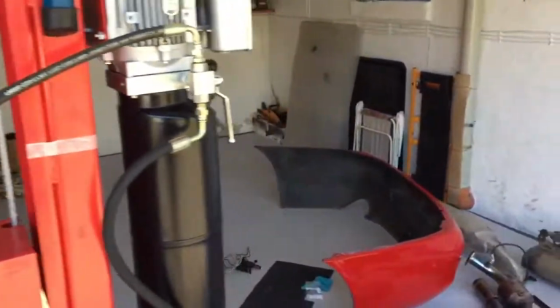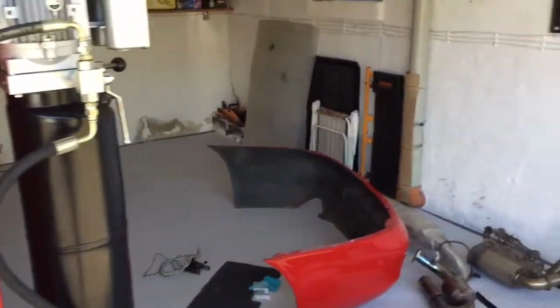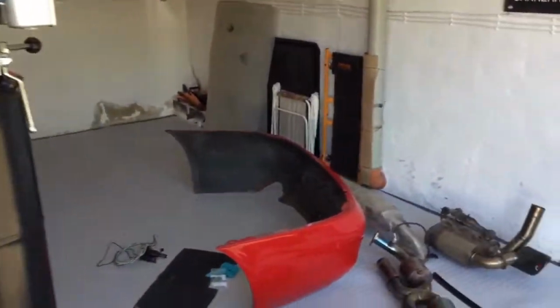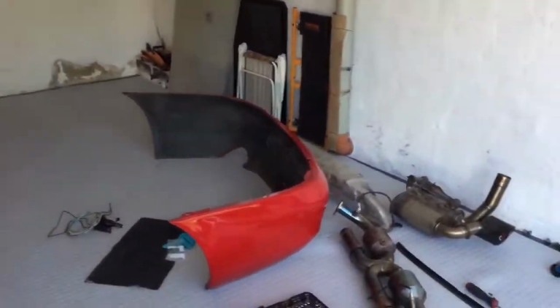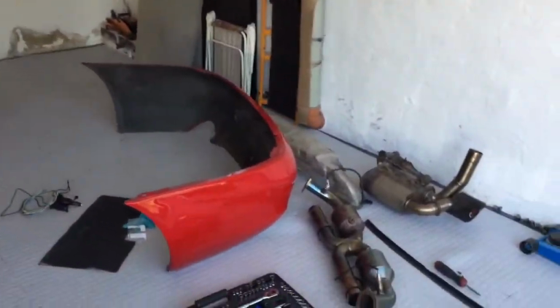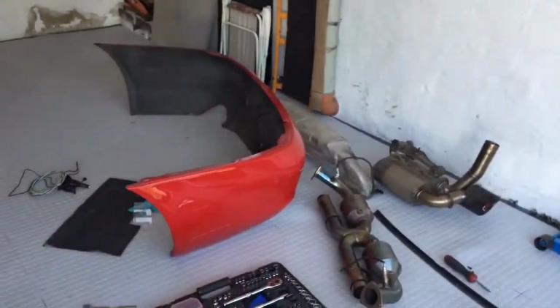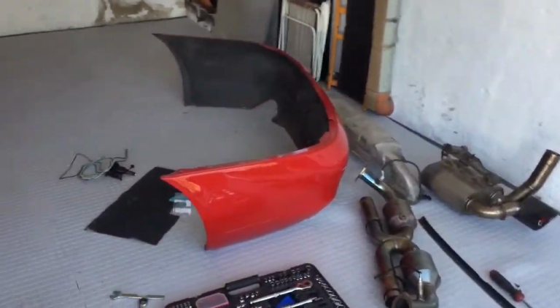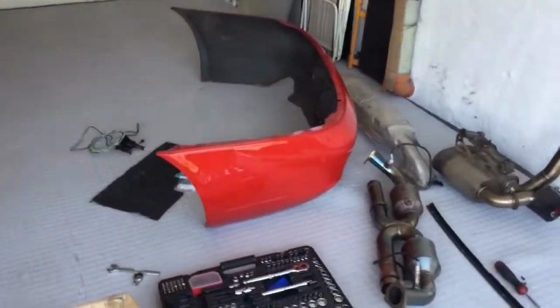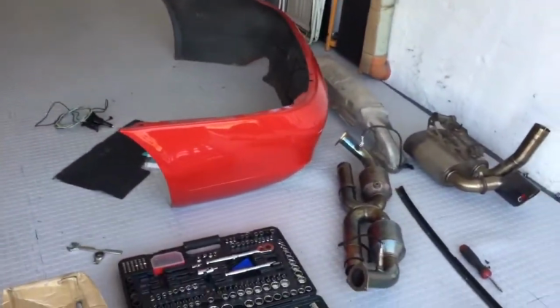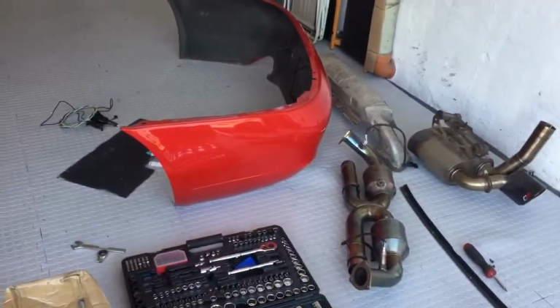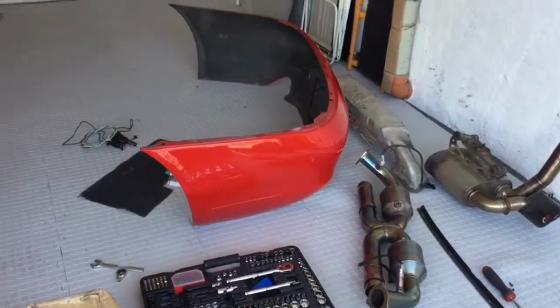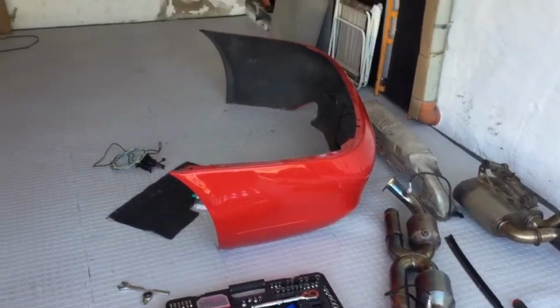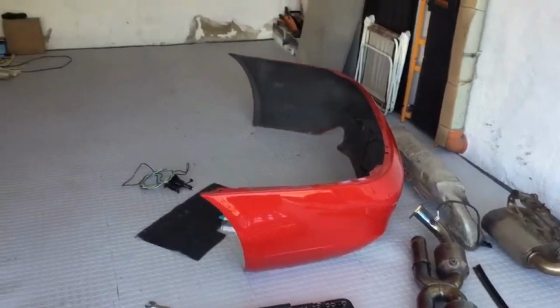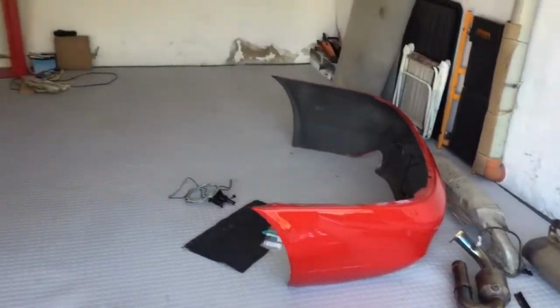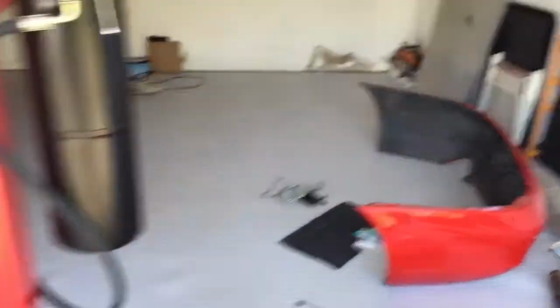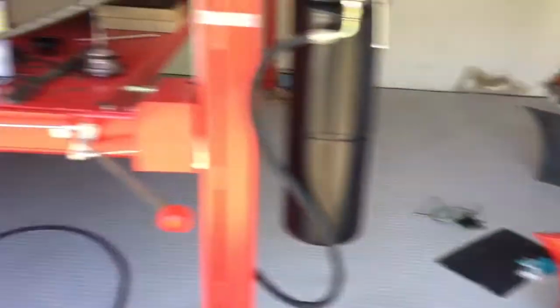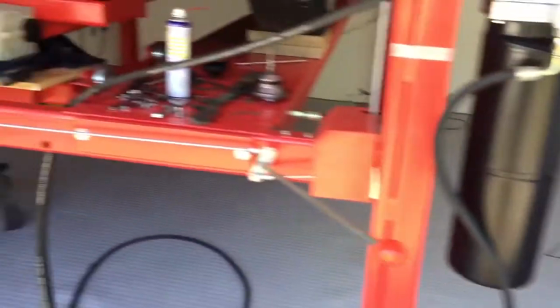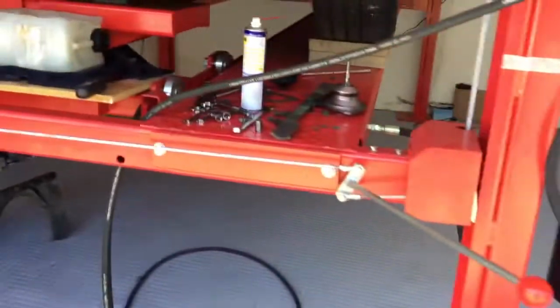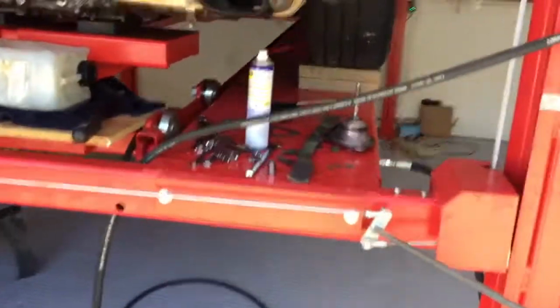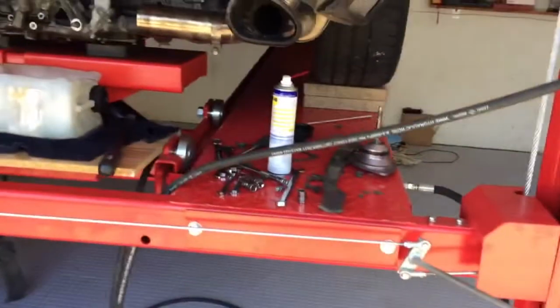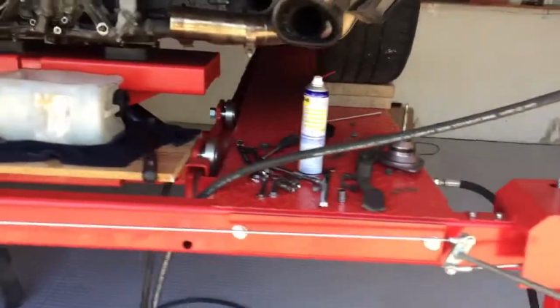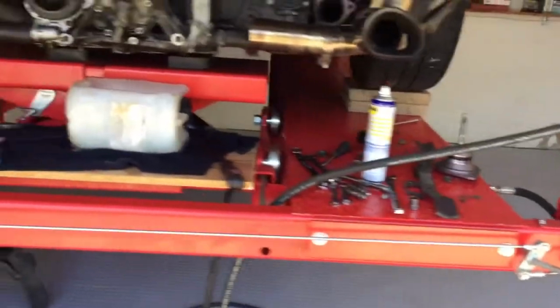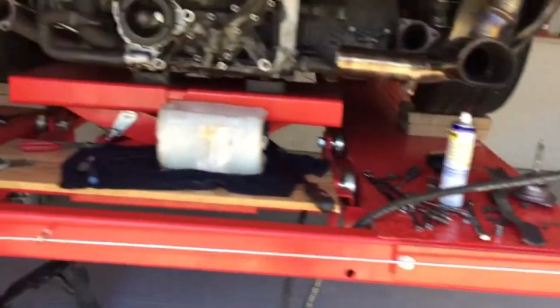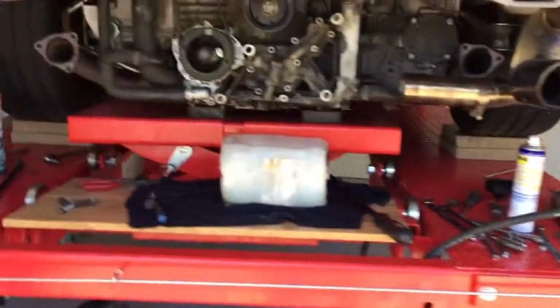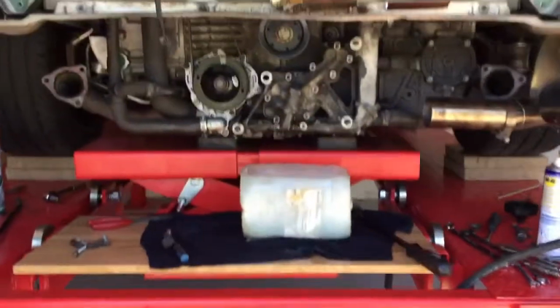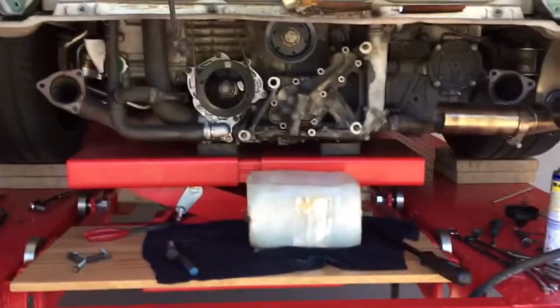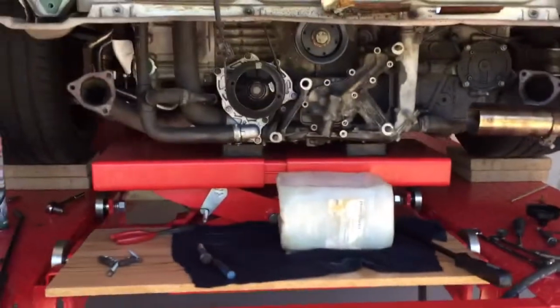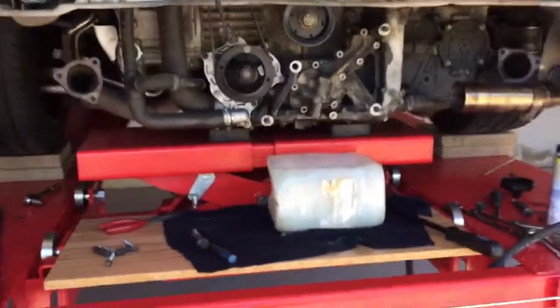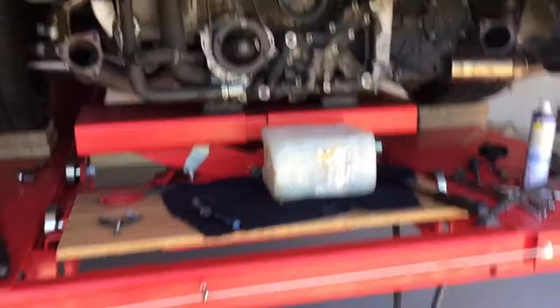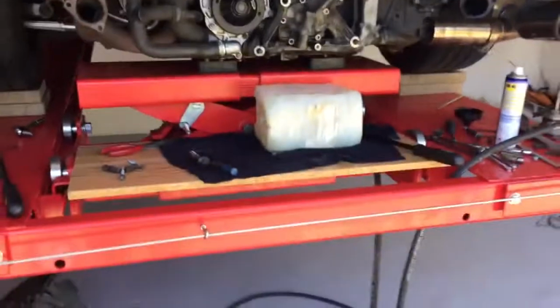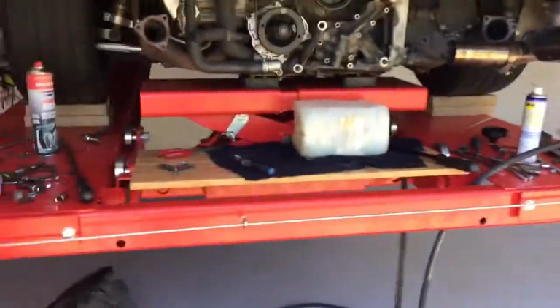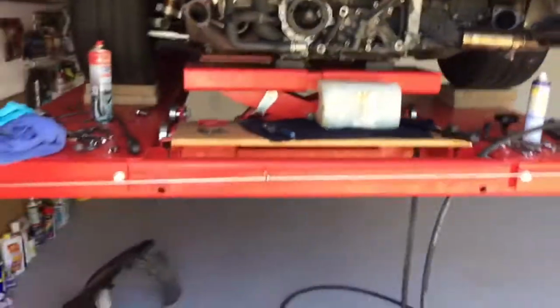It ended up being a little bigger than I'd hoped, having to remove the exhaust and re-bumpers and all this sort of stuff. Engine mounts are off so the engine is effectively jacked up in the air at the minute.